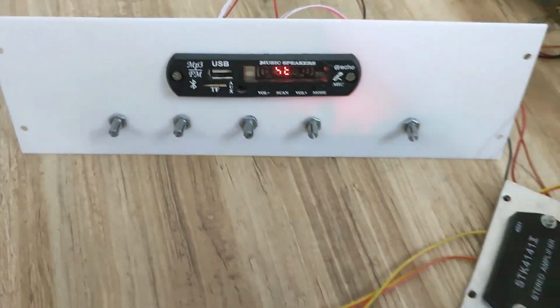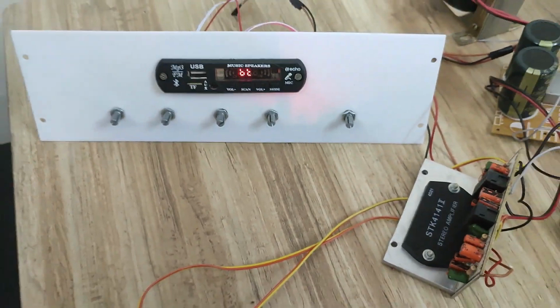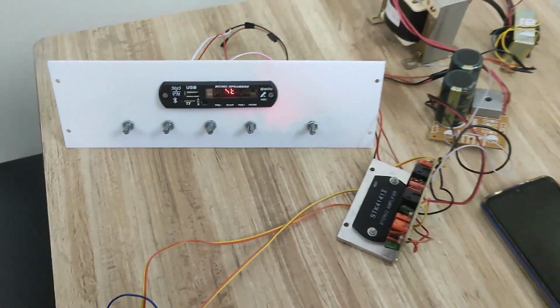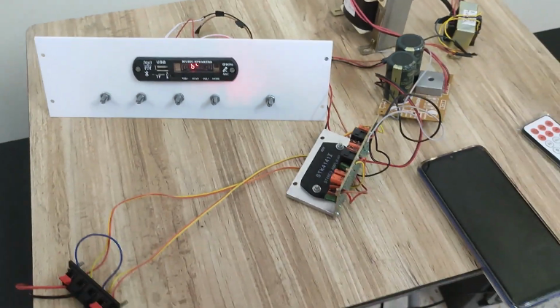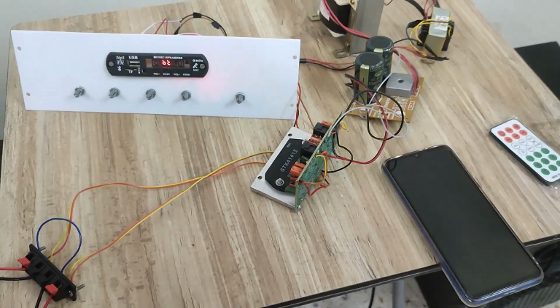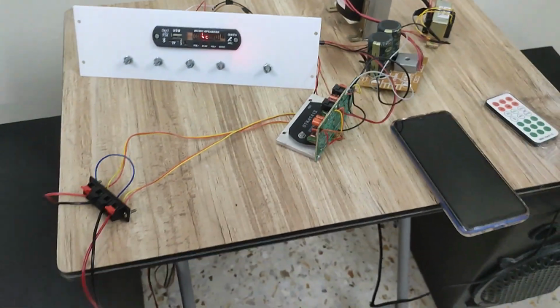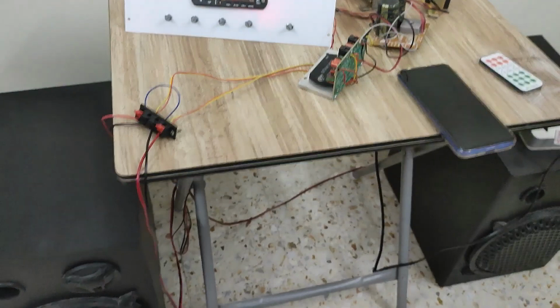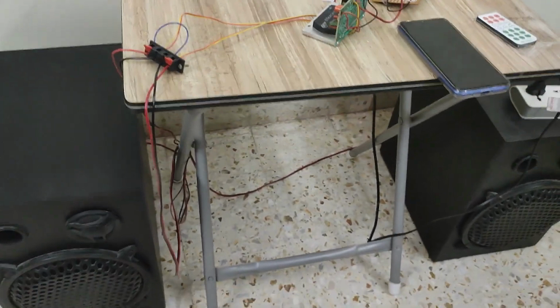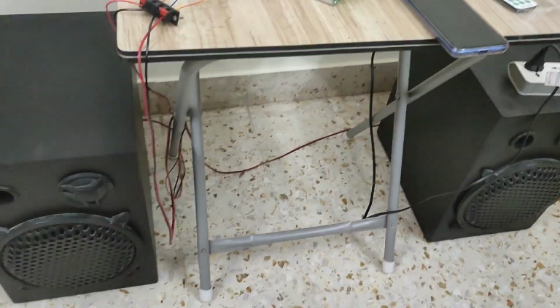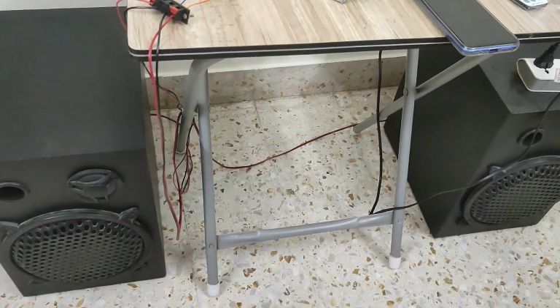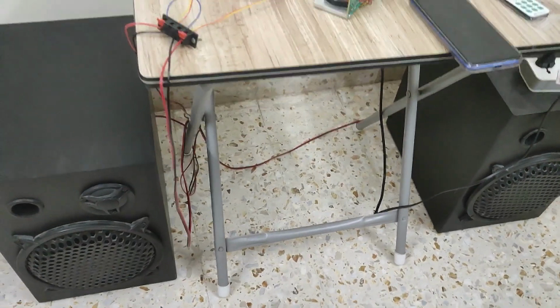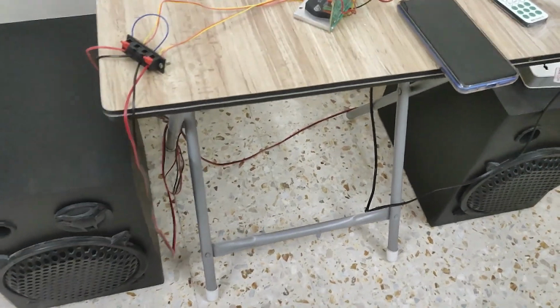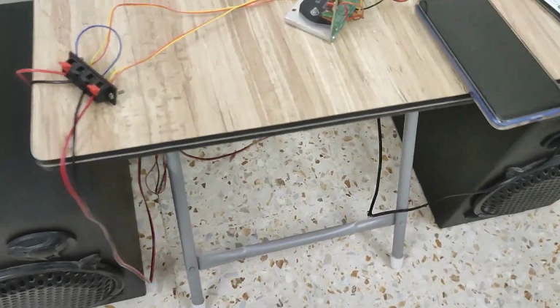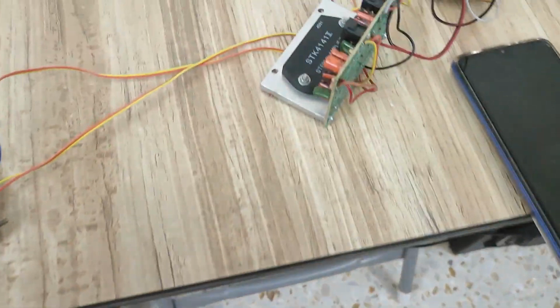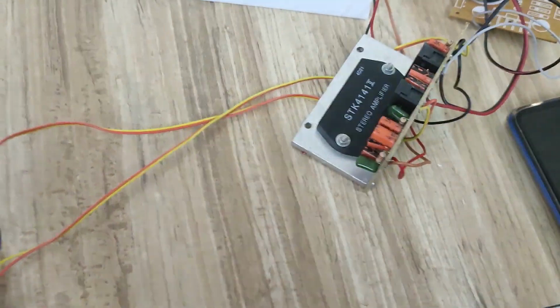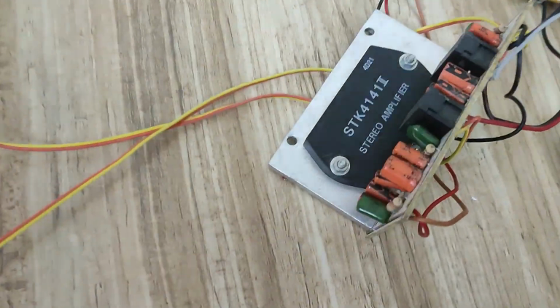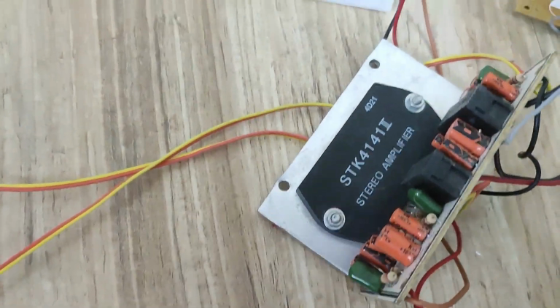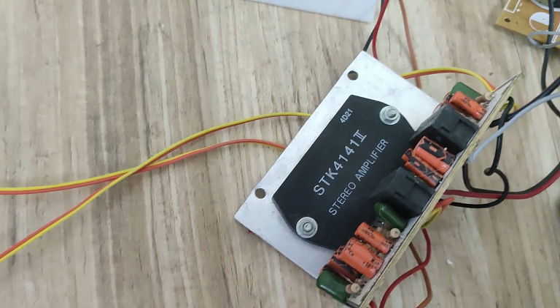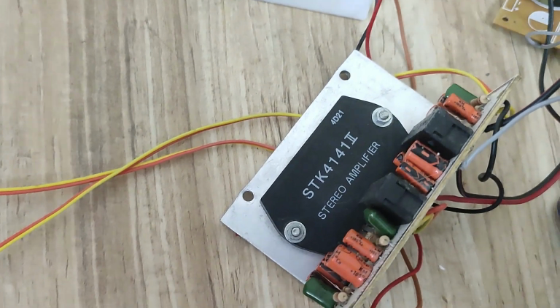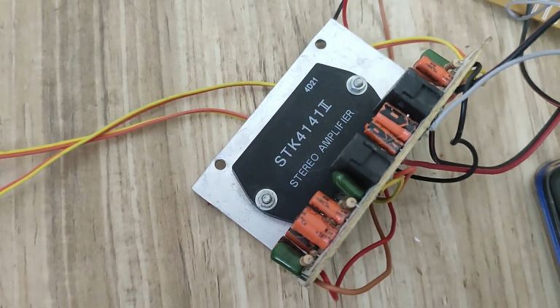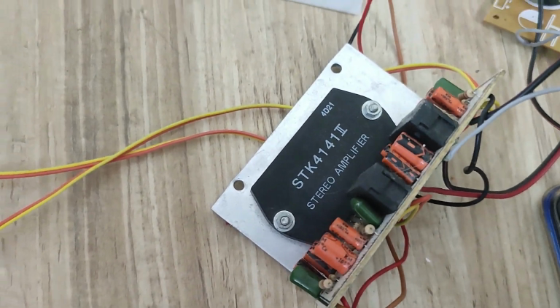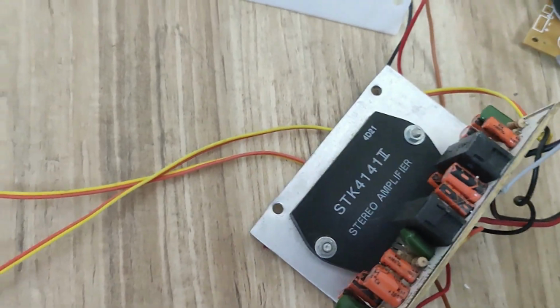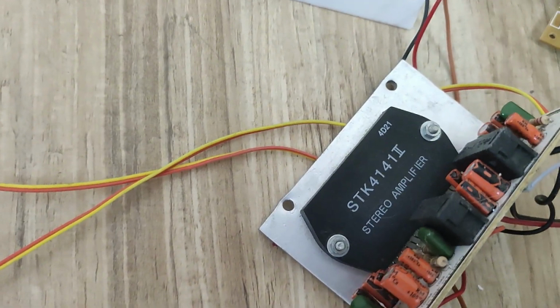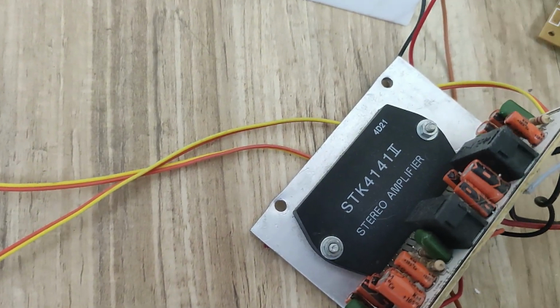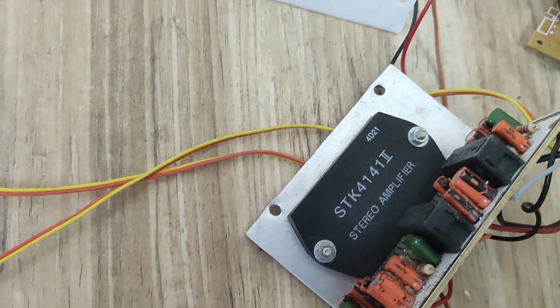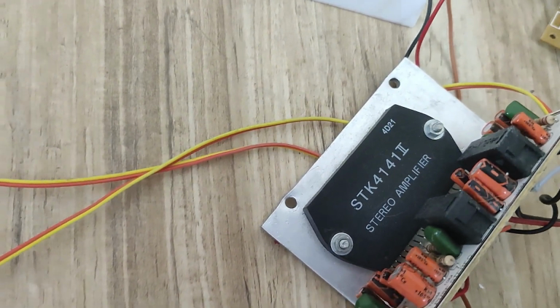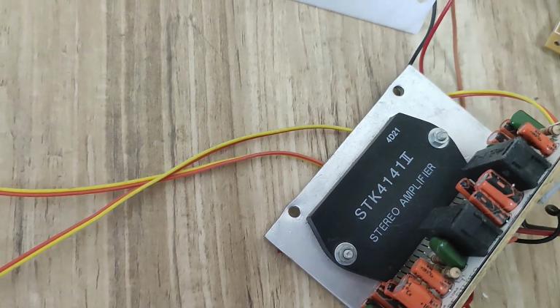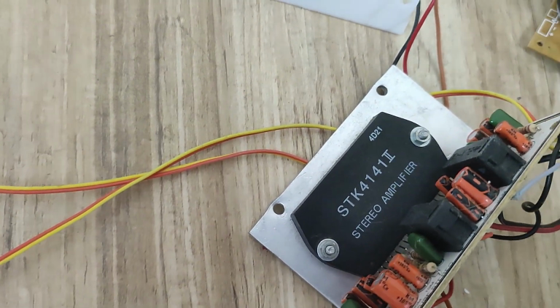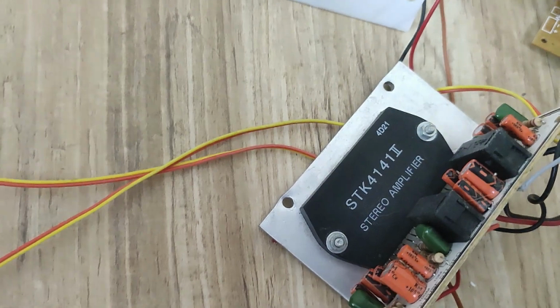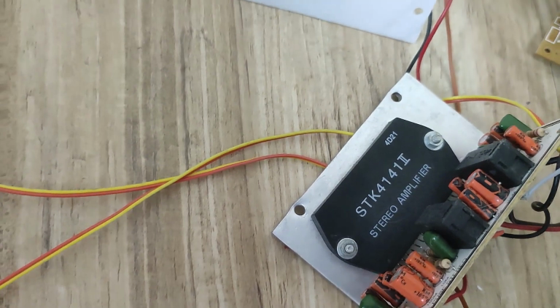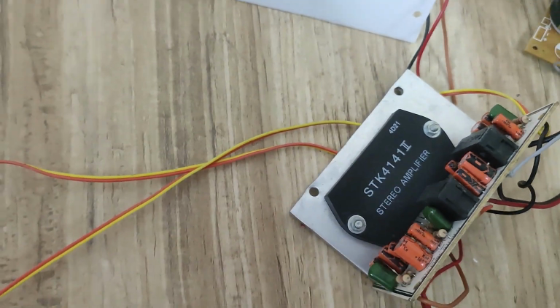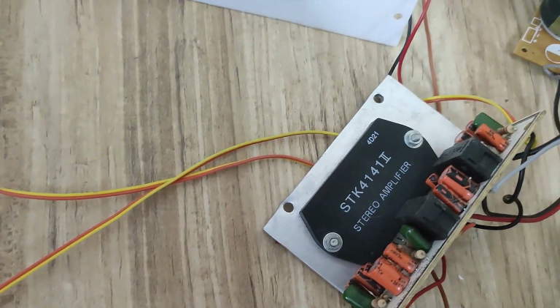Here is the setup. I am using conventional speakers — two channel speakers. This is the SDK 4141 IC, a hybrid IC, which is outputting 25 plus 25 watts to two speakers.